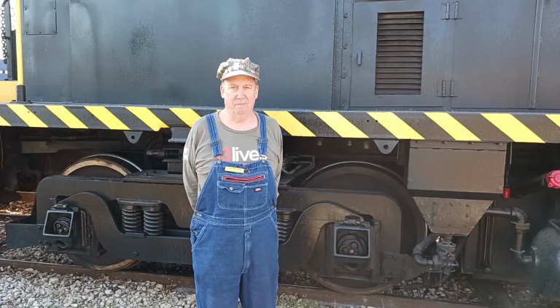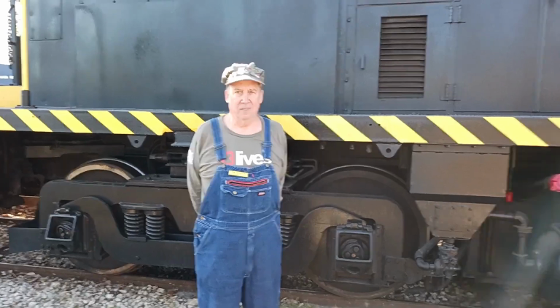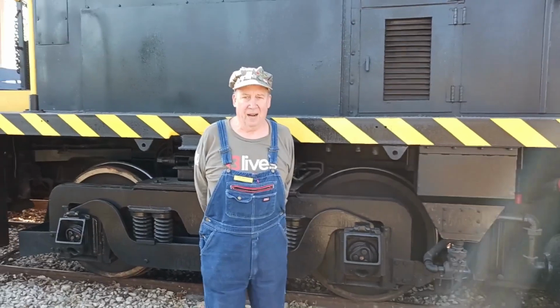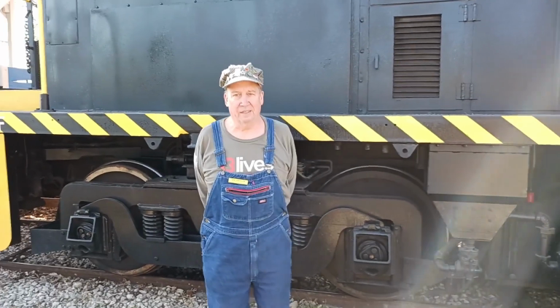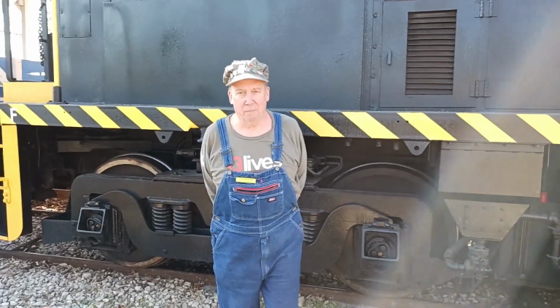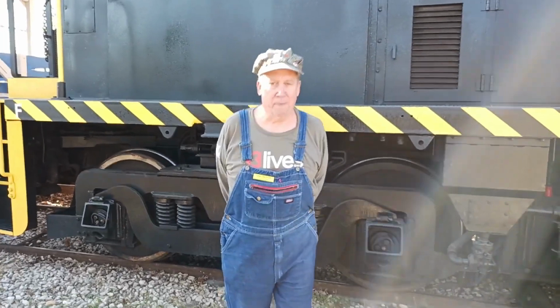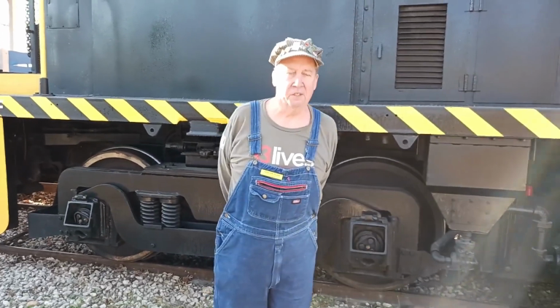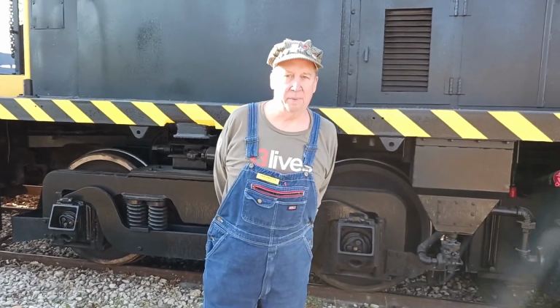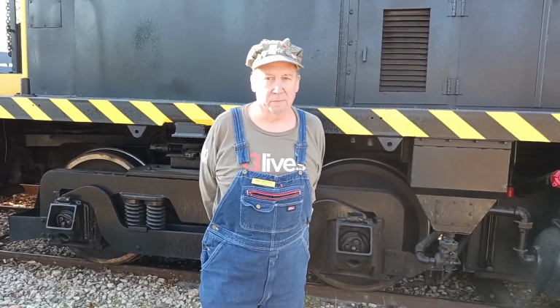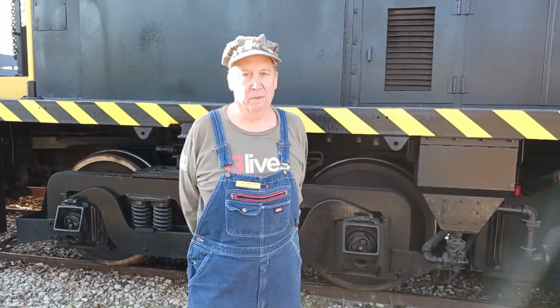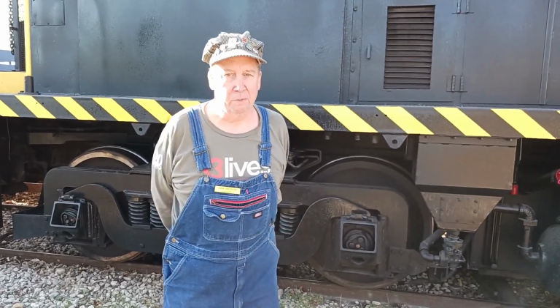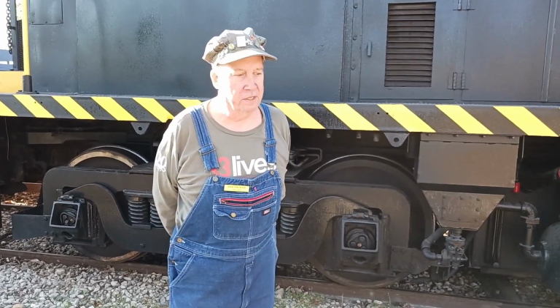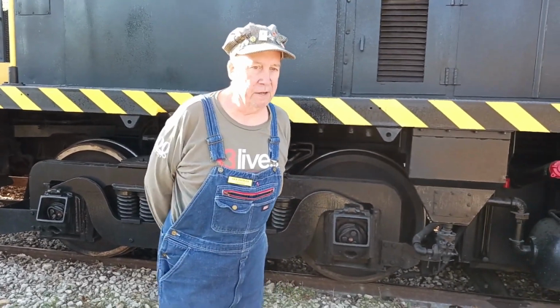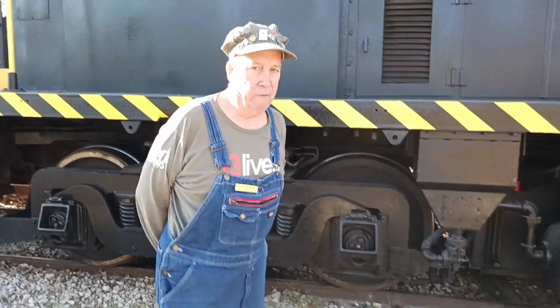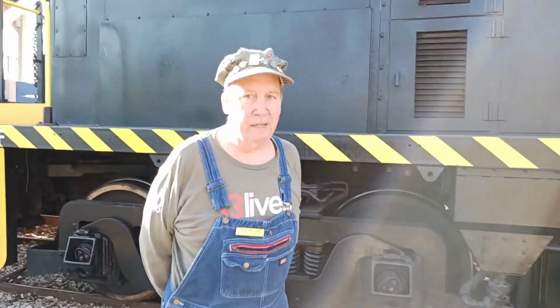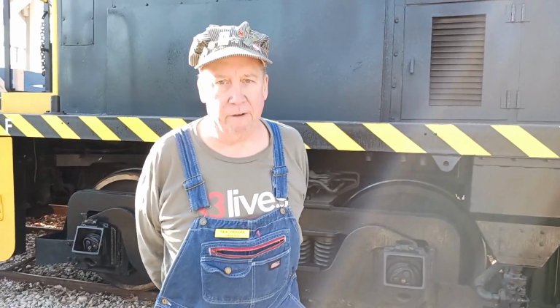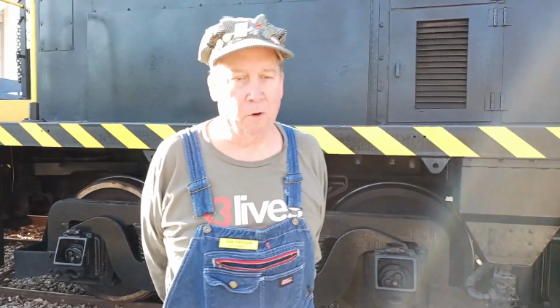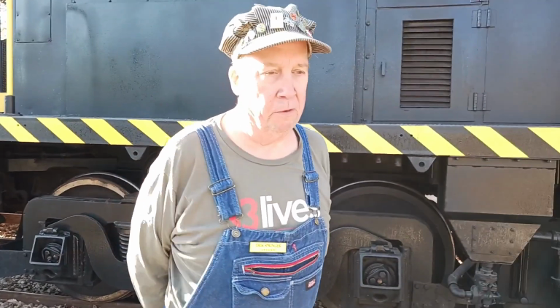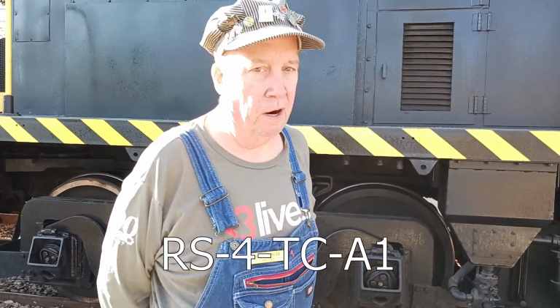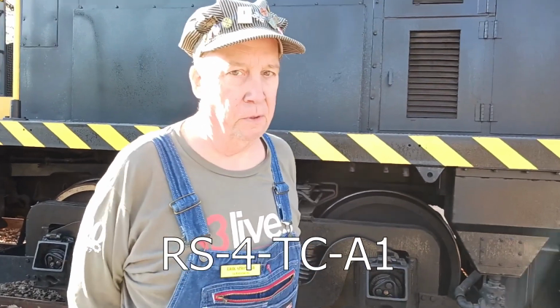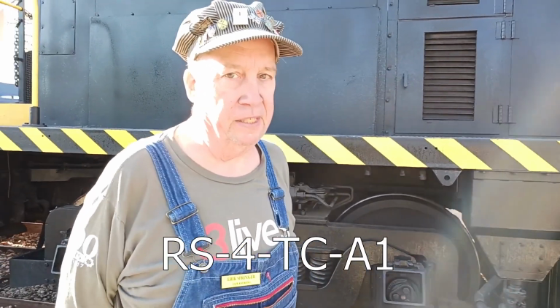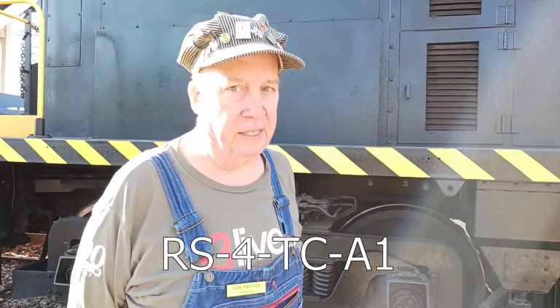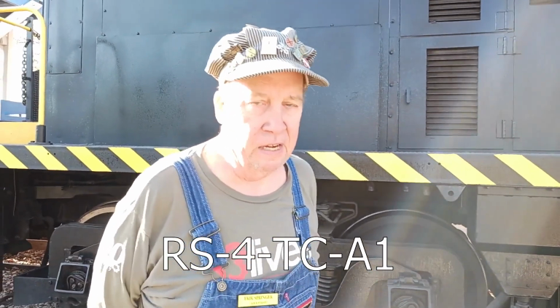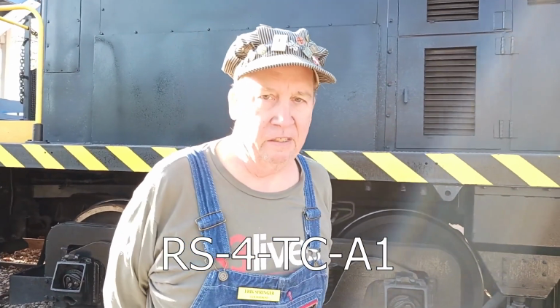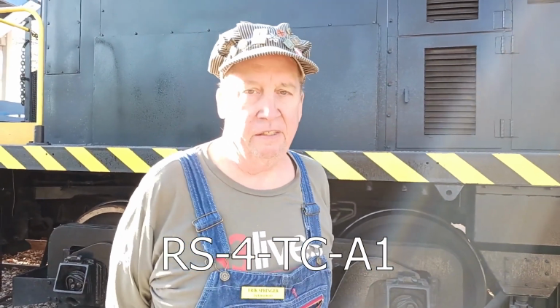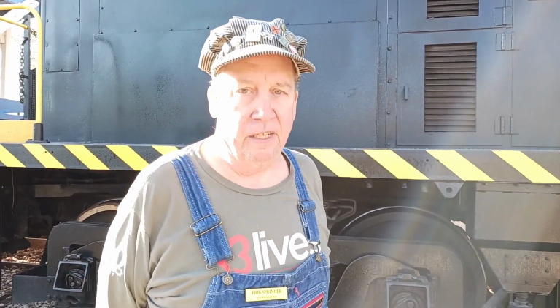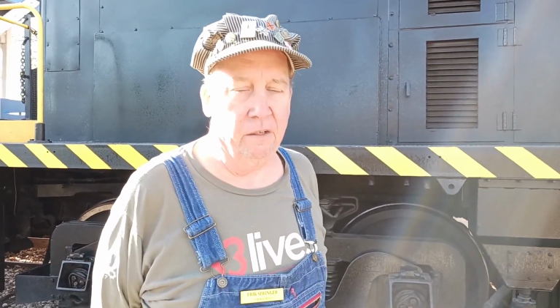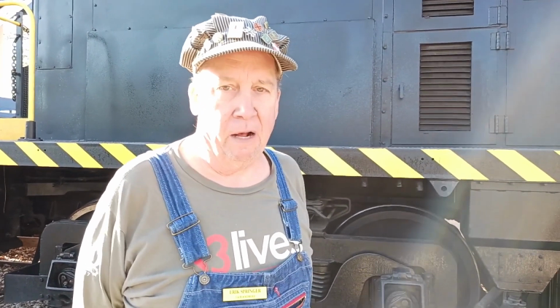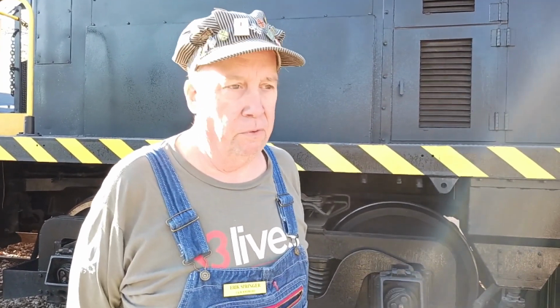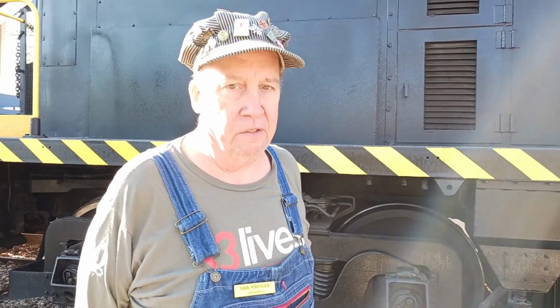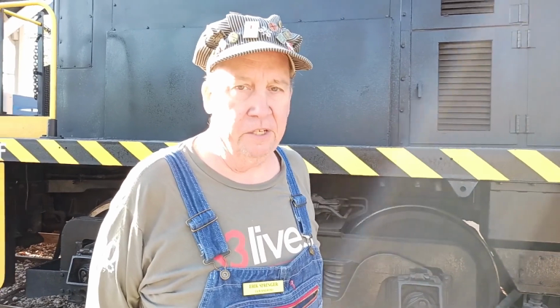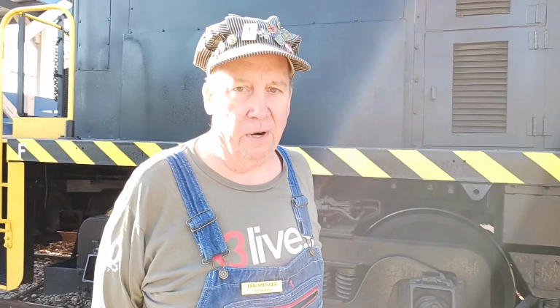Hi, Eric Sprink from the Texas Transportation Museum. We're sitting in front of our 1954 Baldwin RS4TC. I'll tell you a little bit about how these engines run.